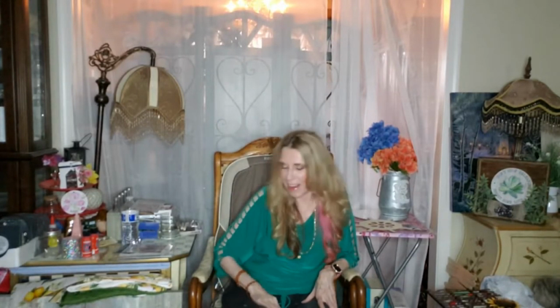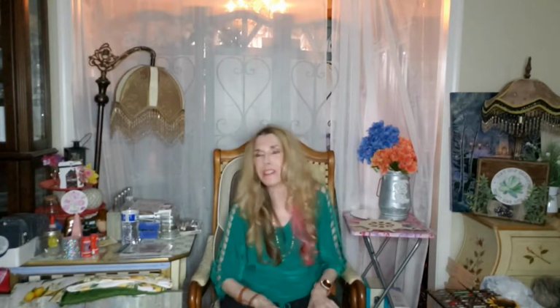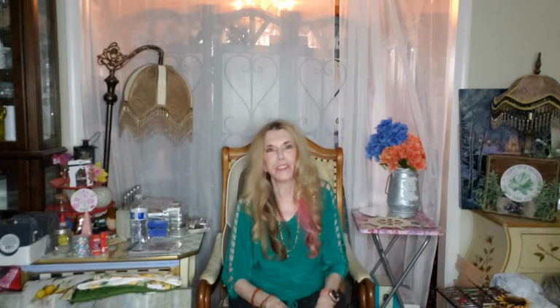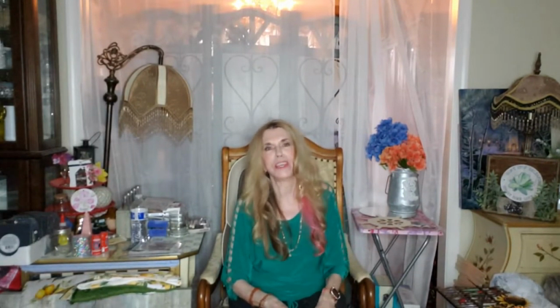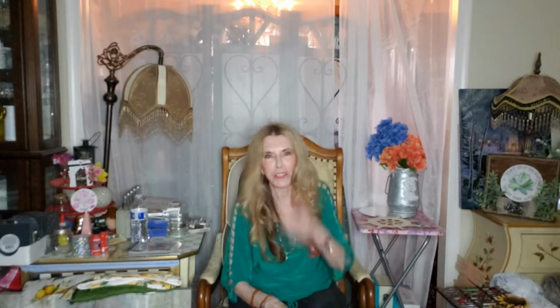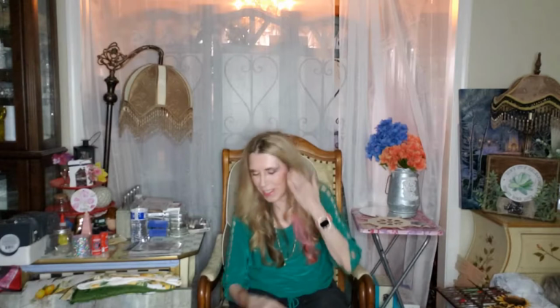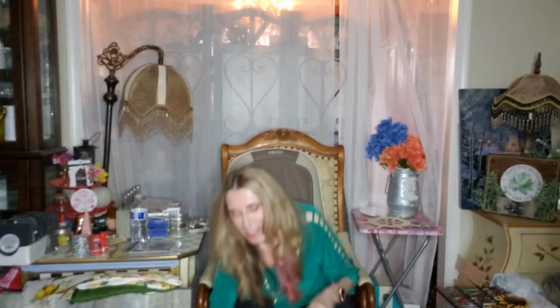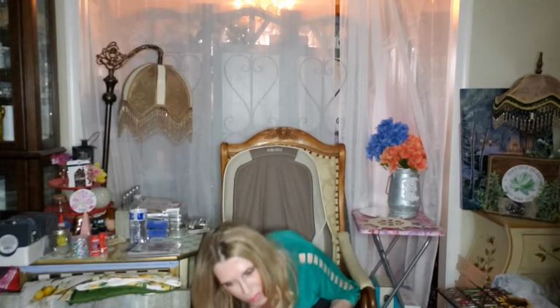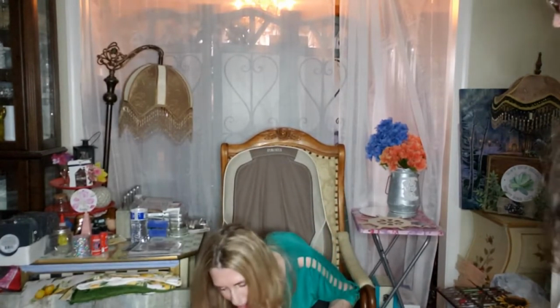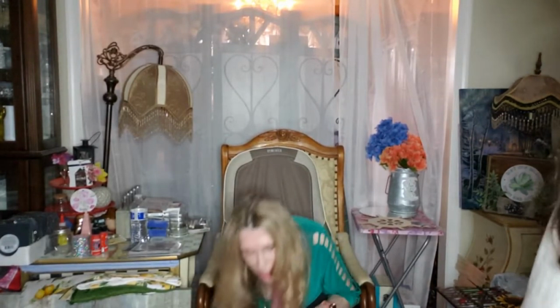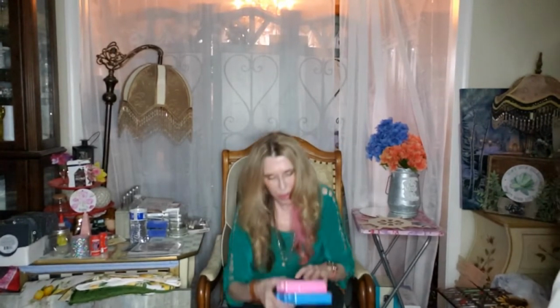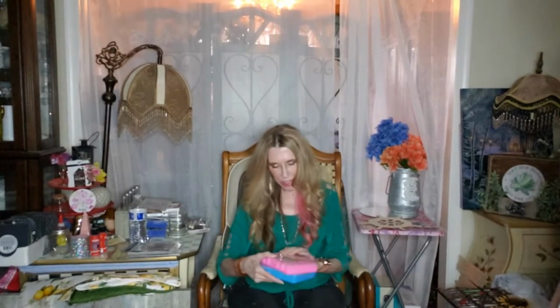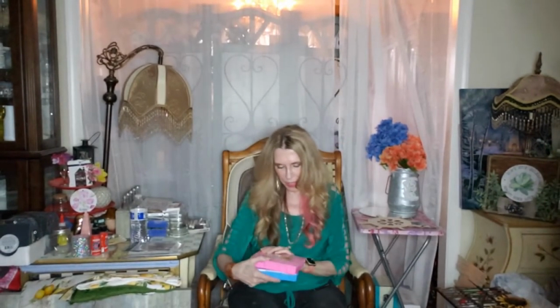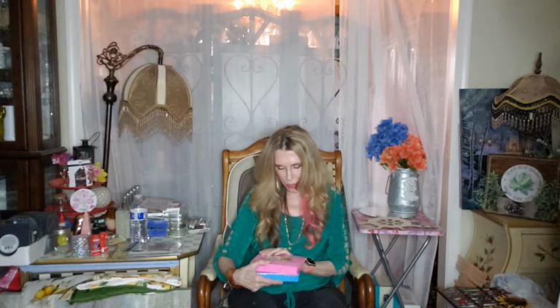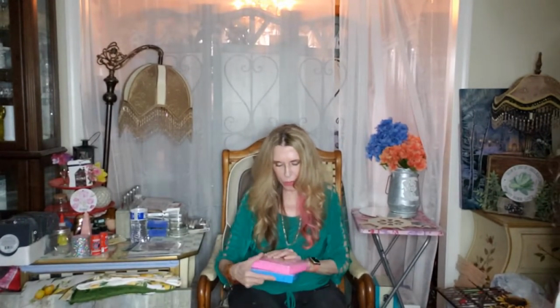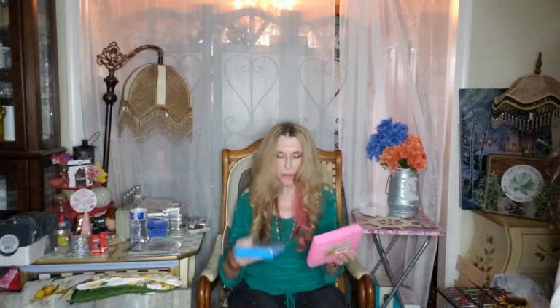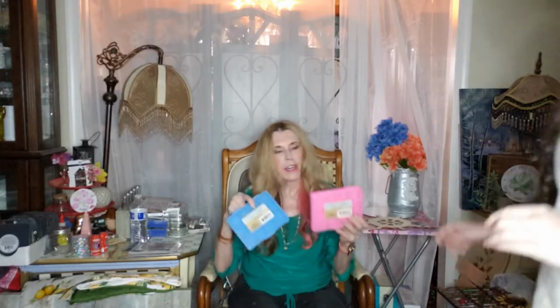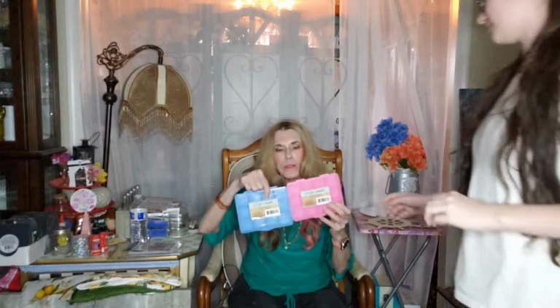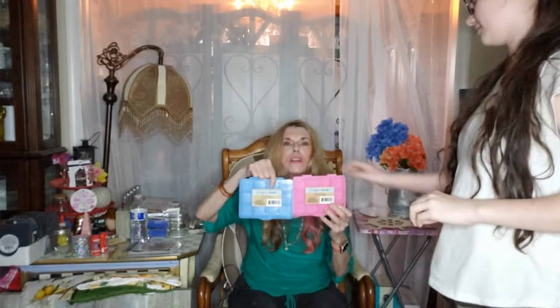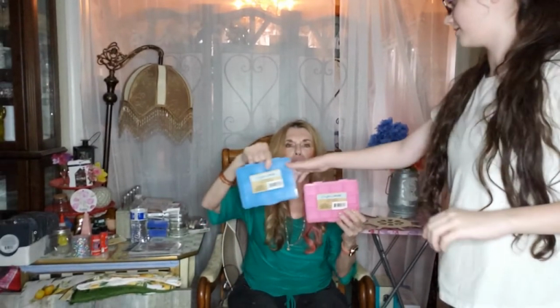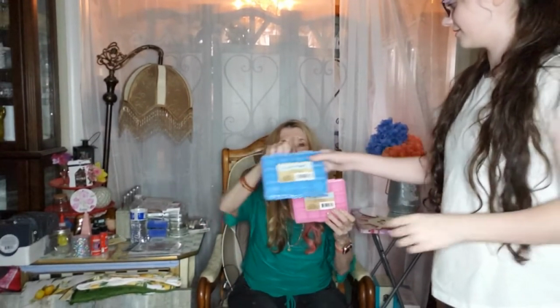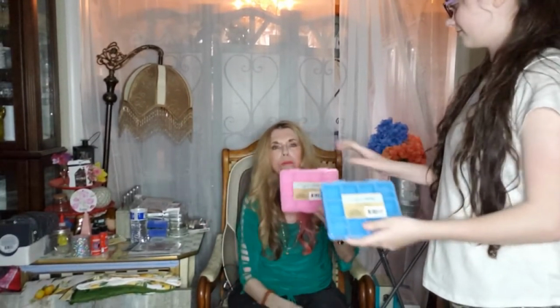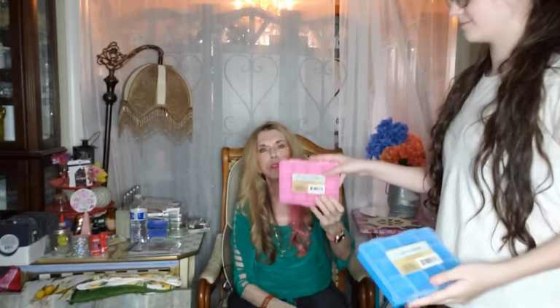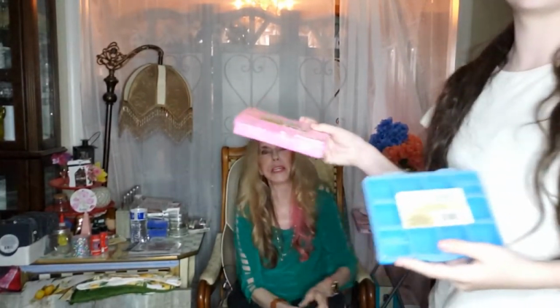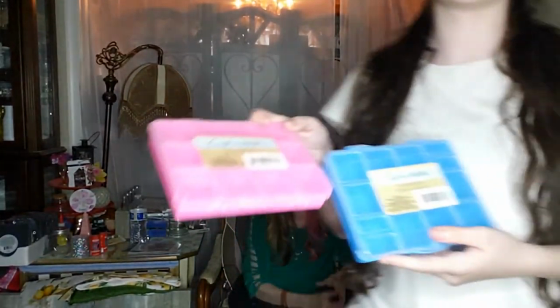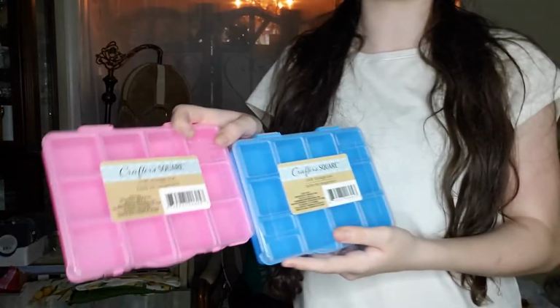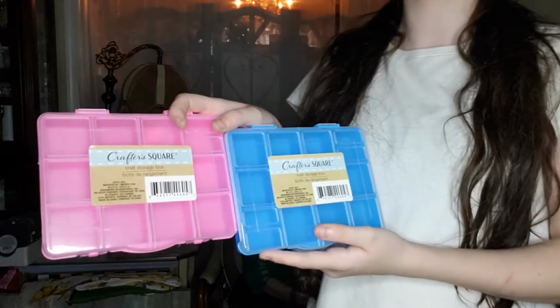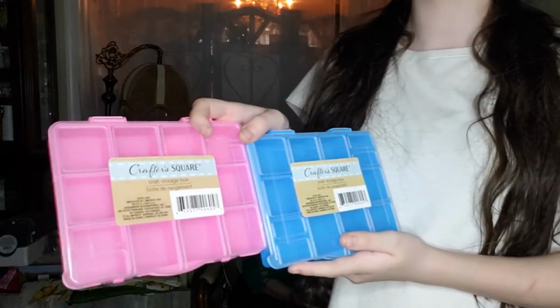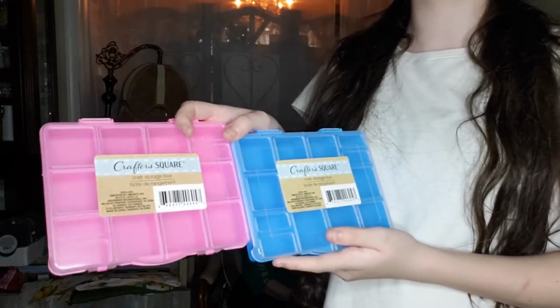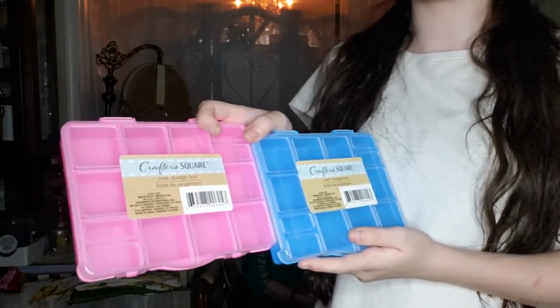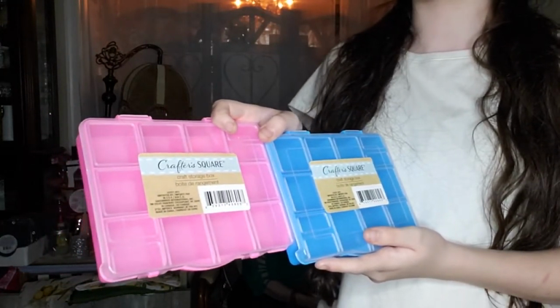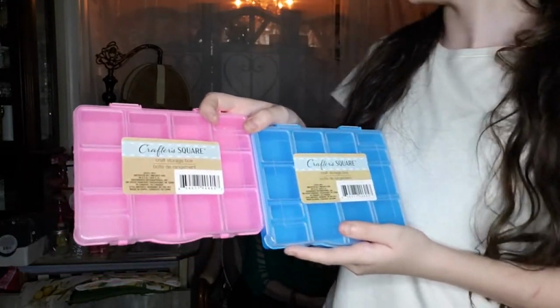That was my son — they came downstairs. They had these cute little craft boxes for the kids from Crafter's Square. I got them for my daughters for their earrings, but you can put beads in there and other things — that's a good idea.